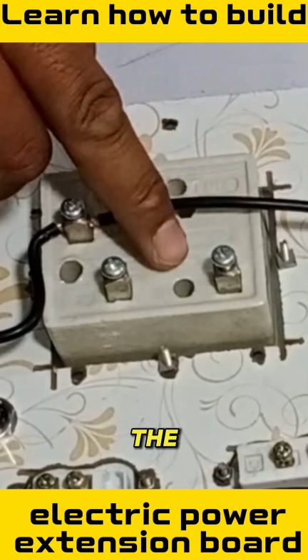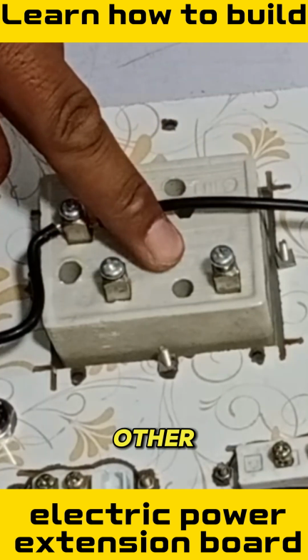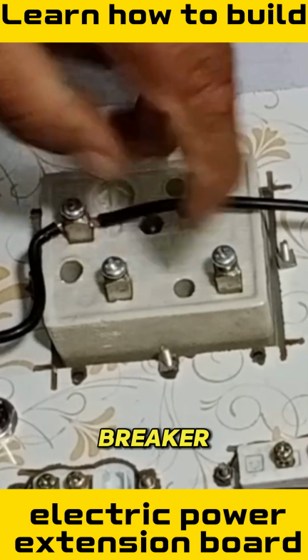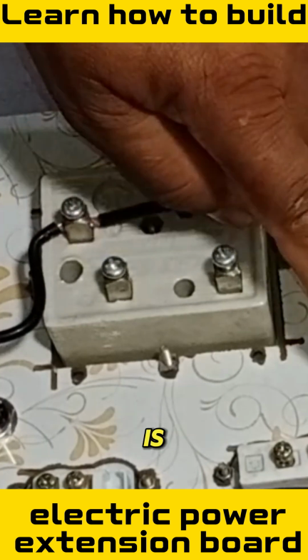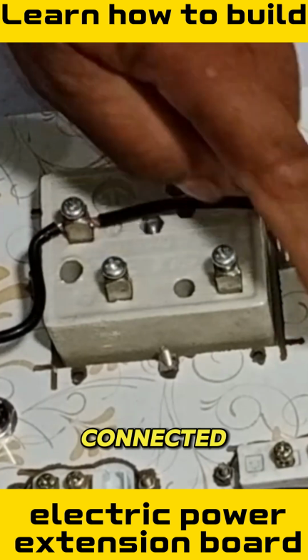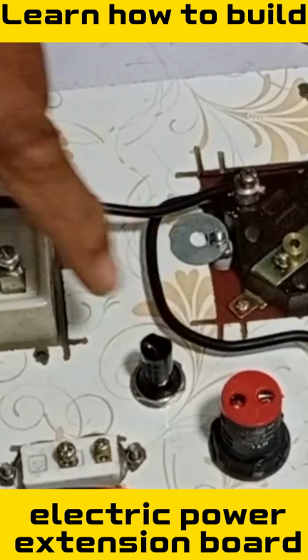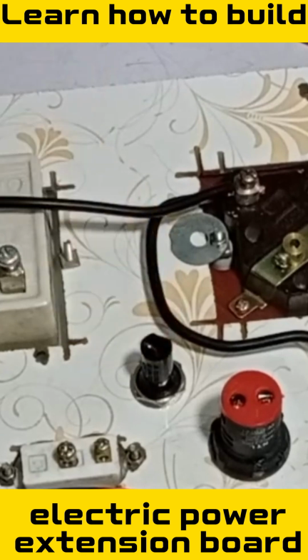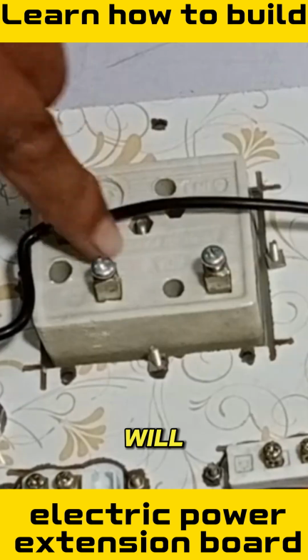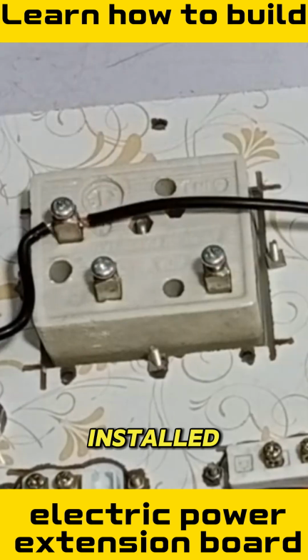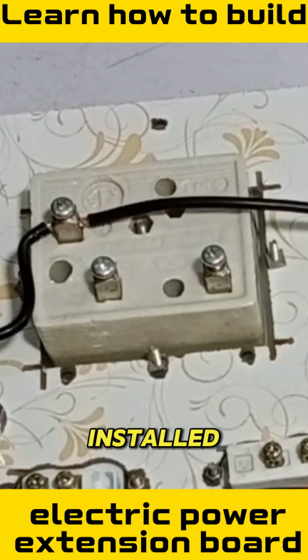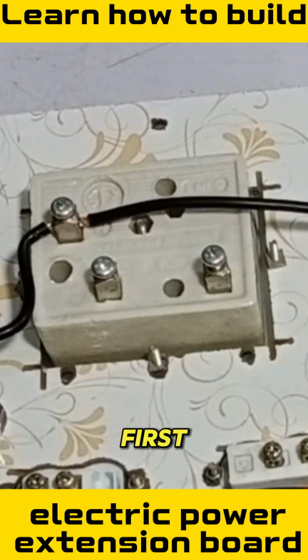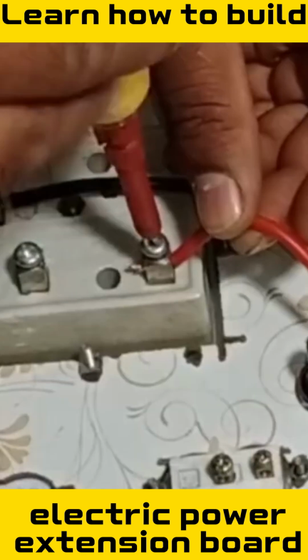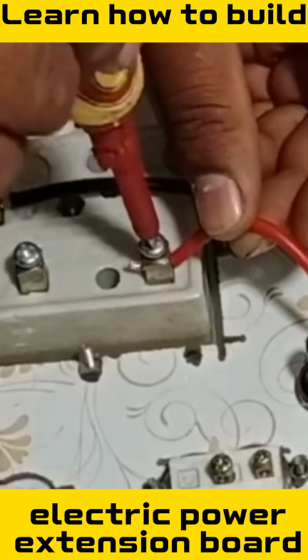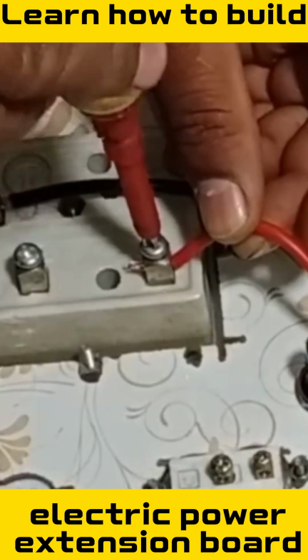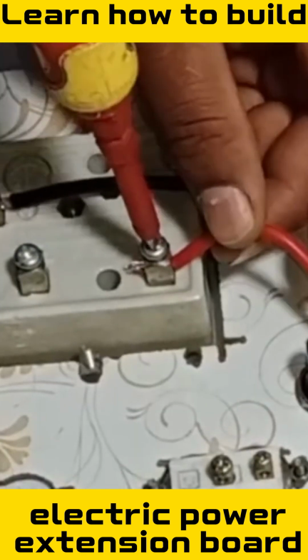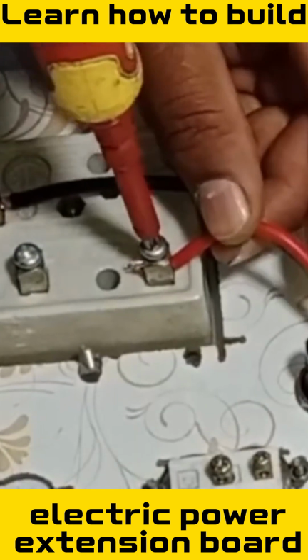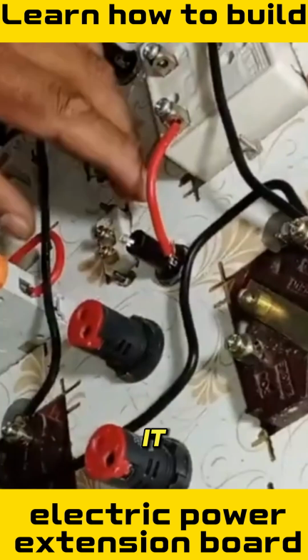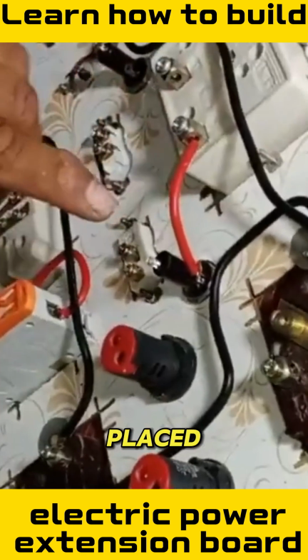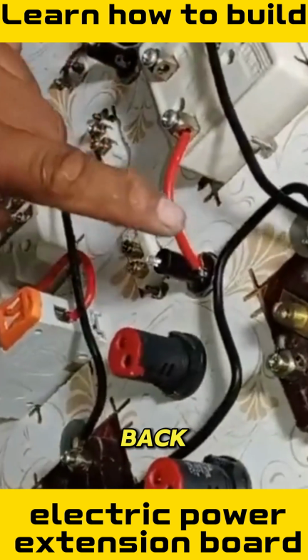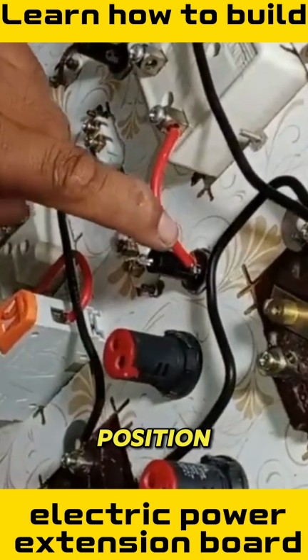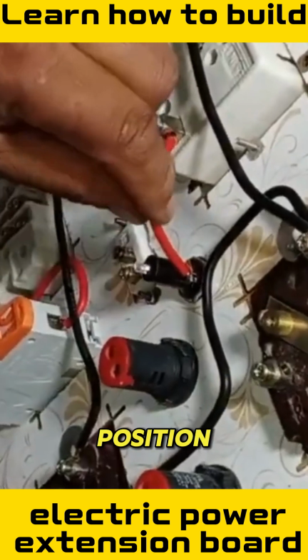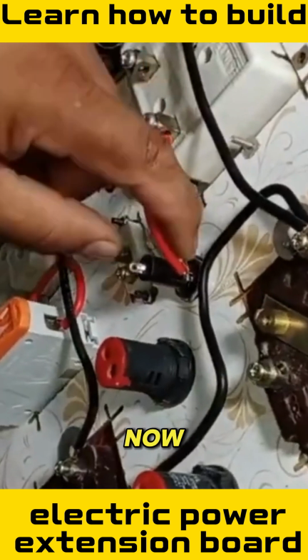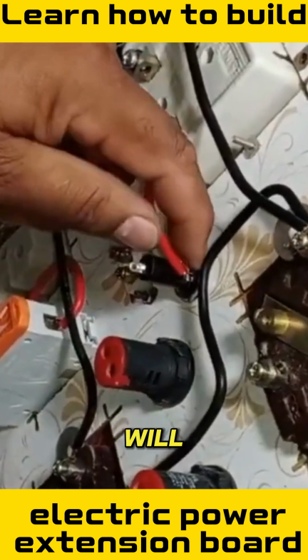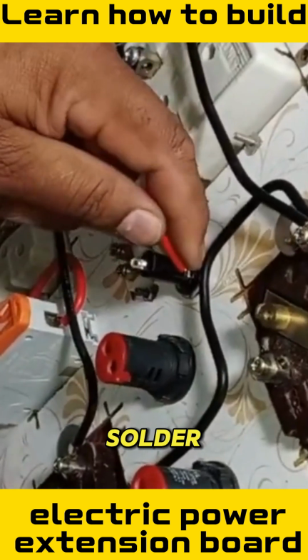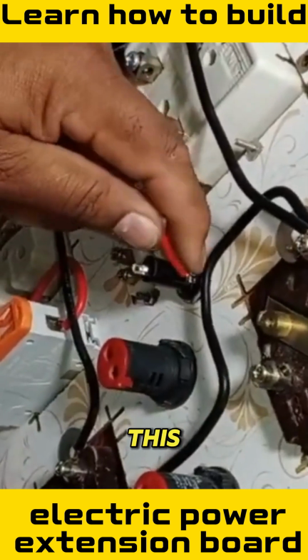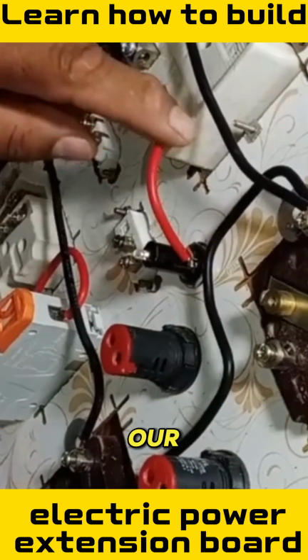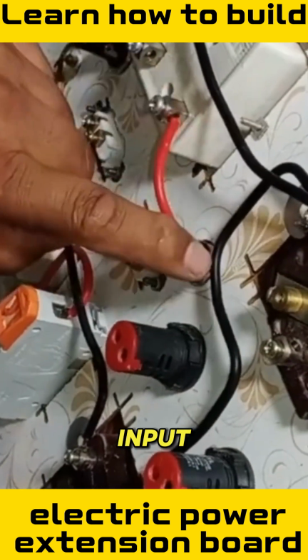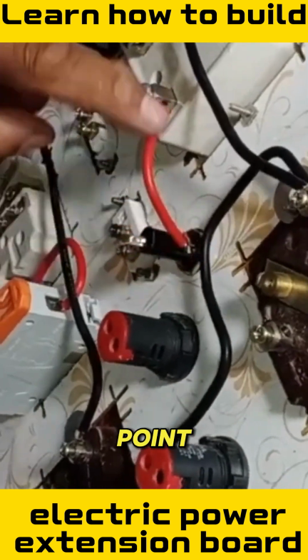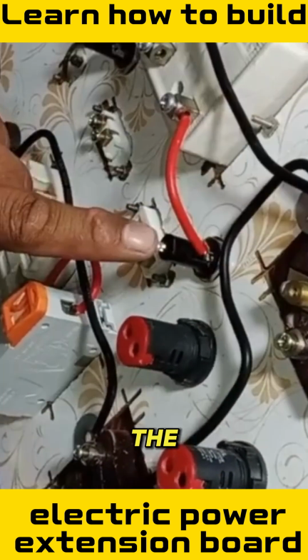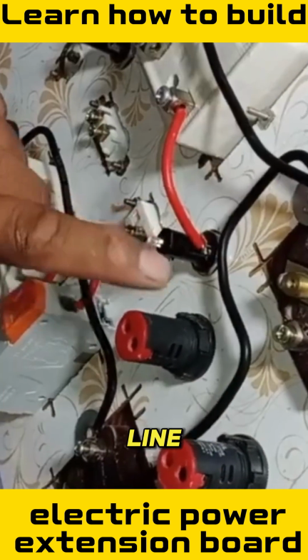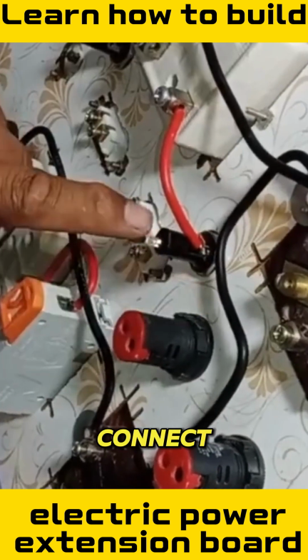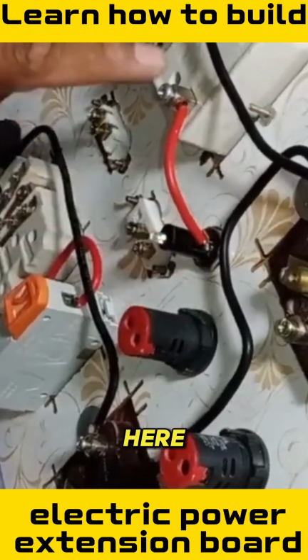The other breaker, which is connected with the fuse, will be installed first. It has been placed back in position and now we will solder it. This will be our input point and the main line will connect here.